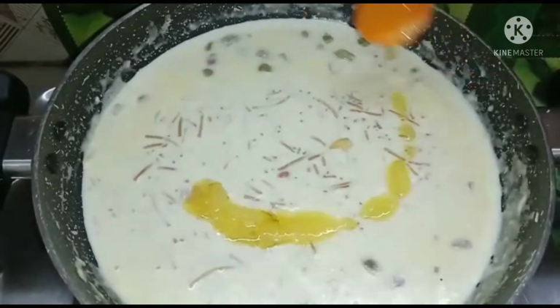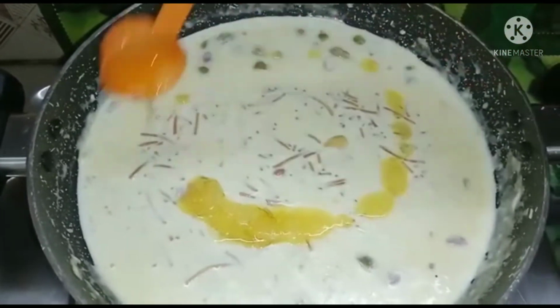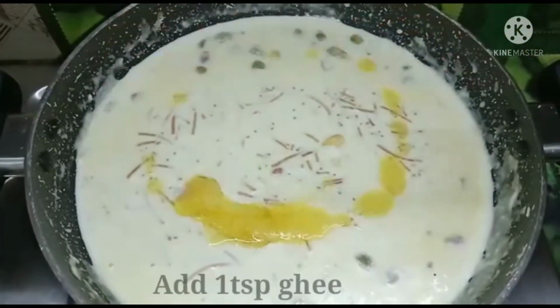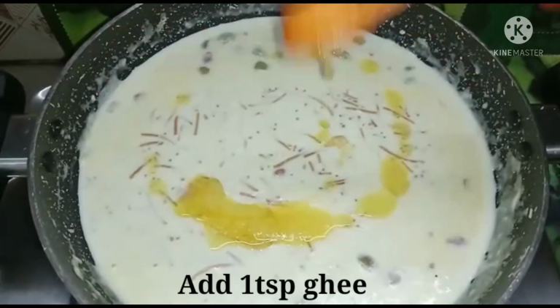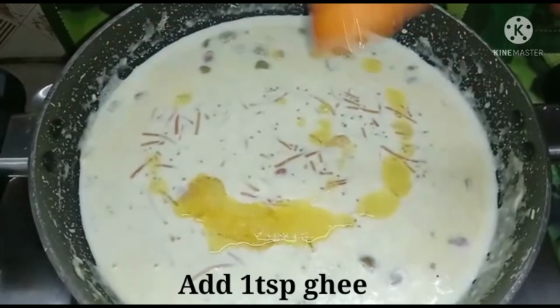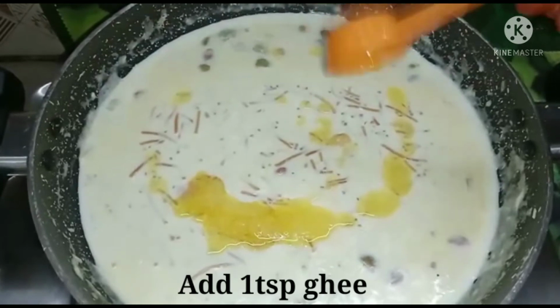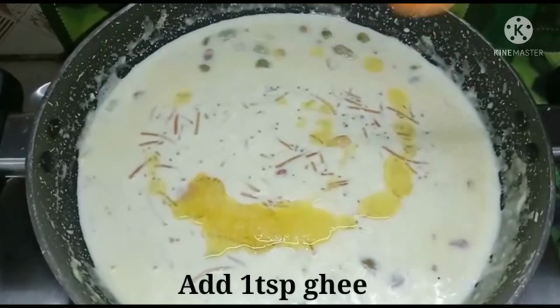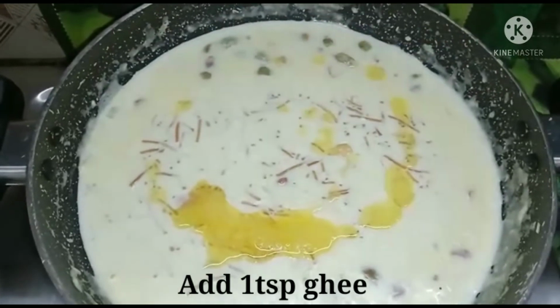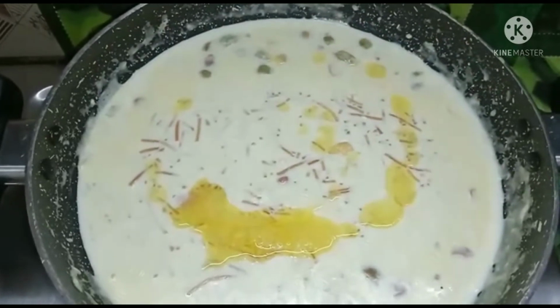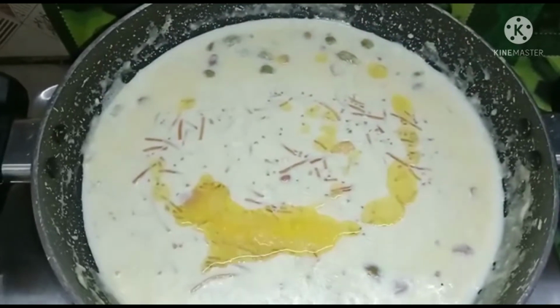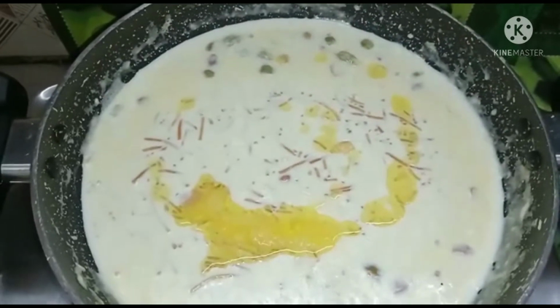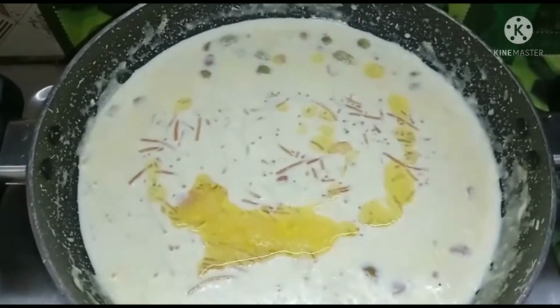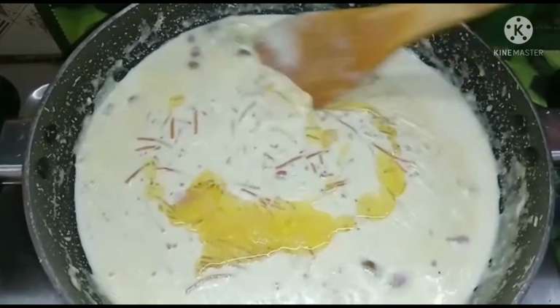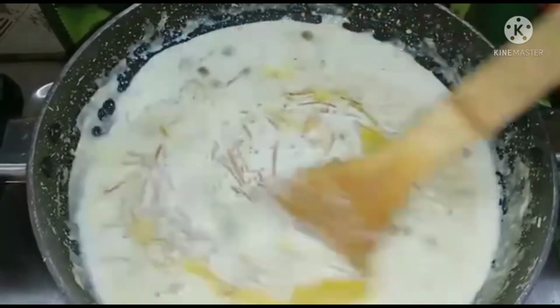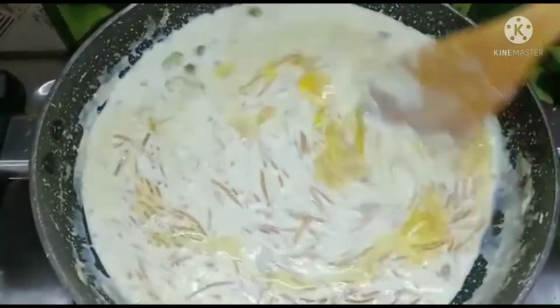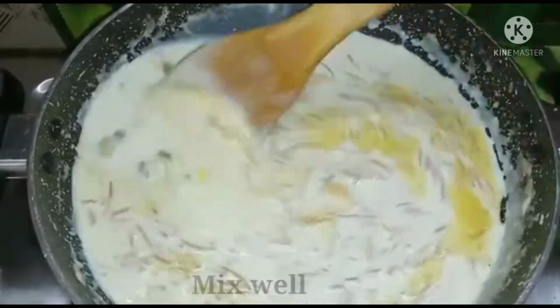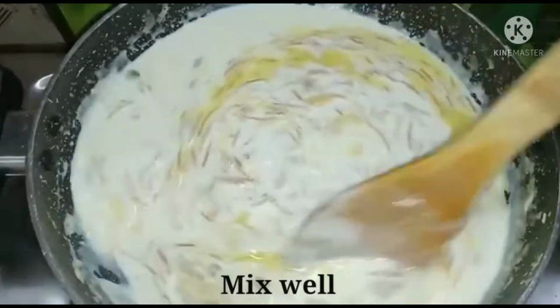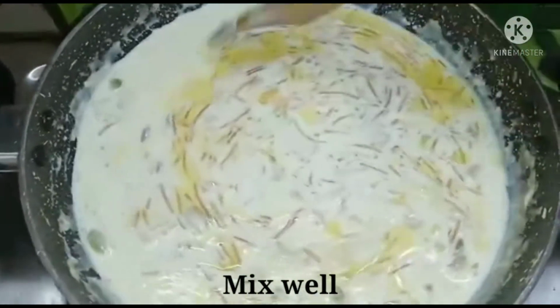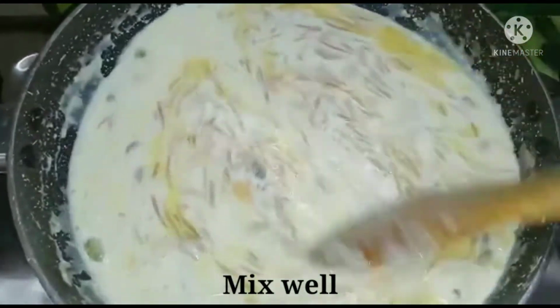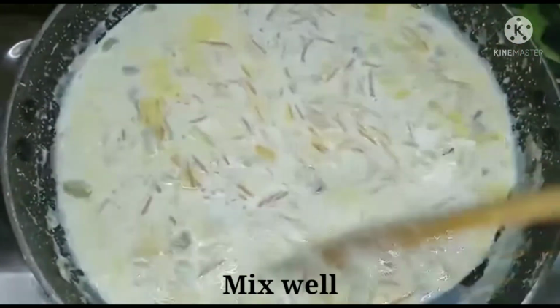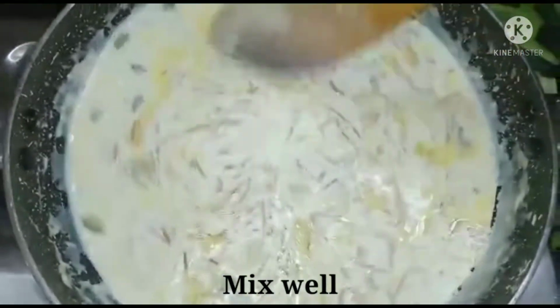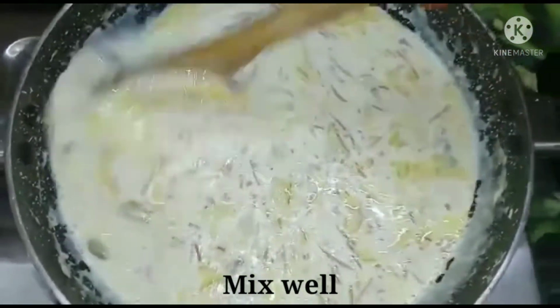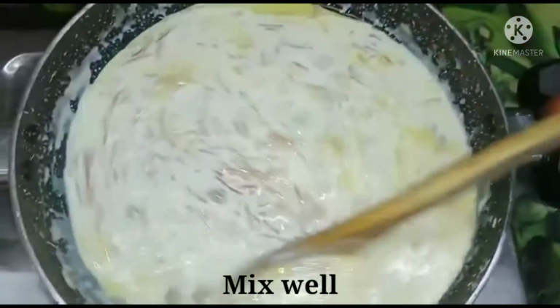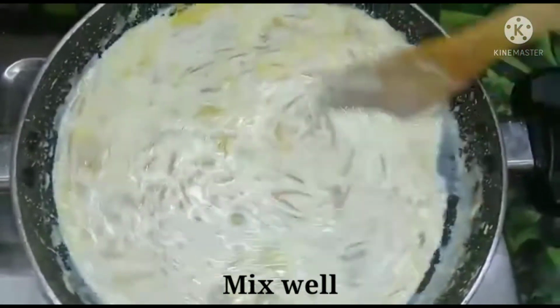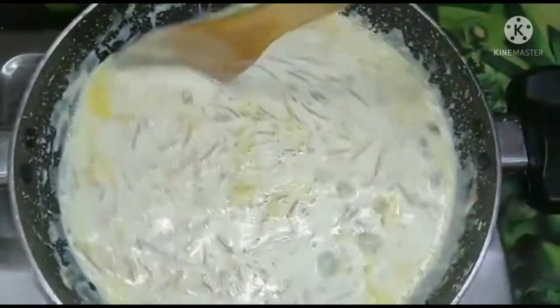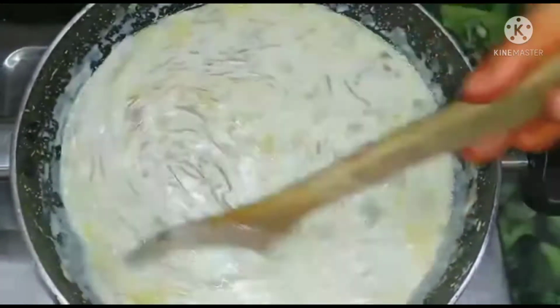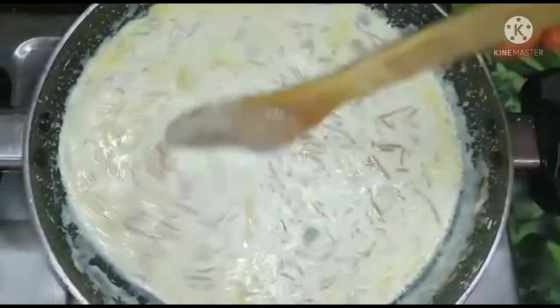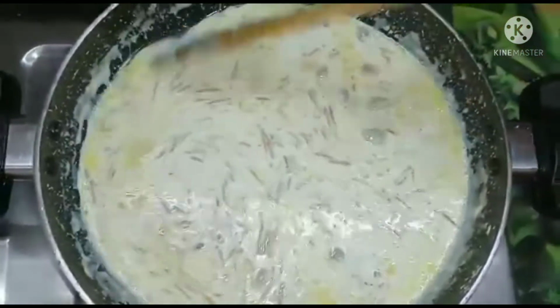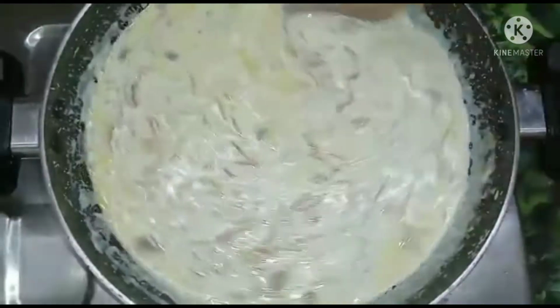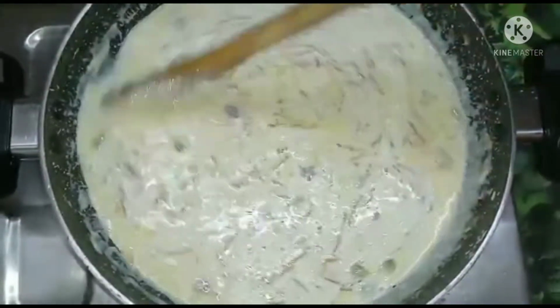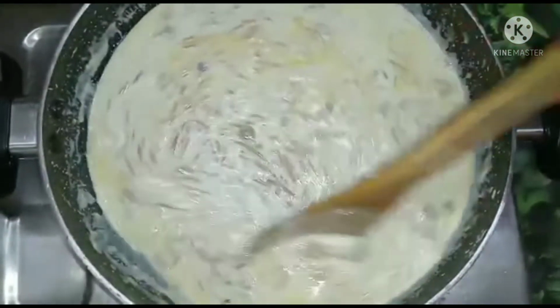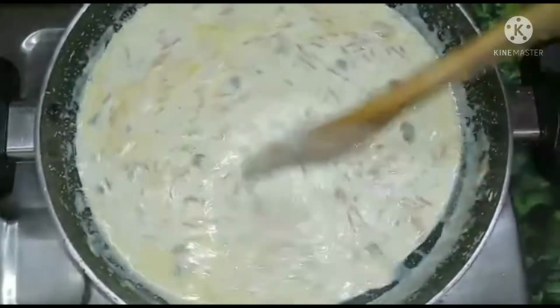If you try this recipe first, try it on the gas flame. You will try it on the mix.